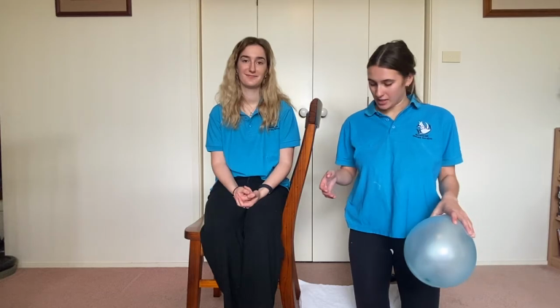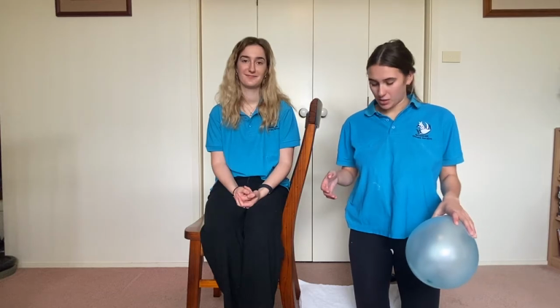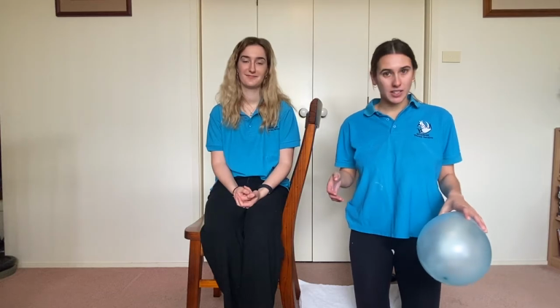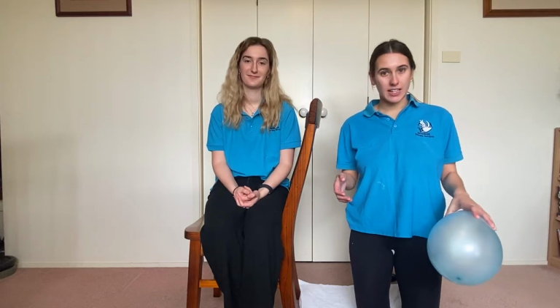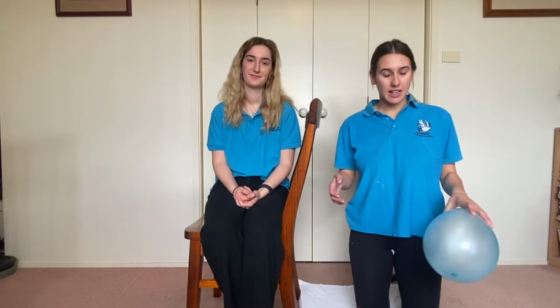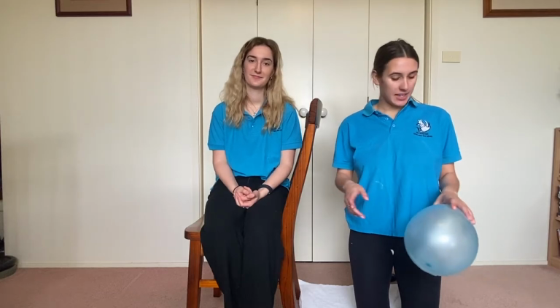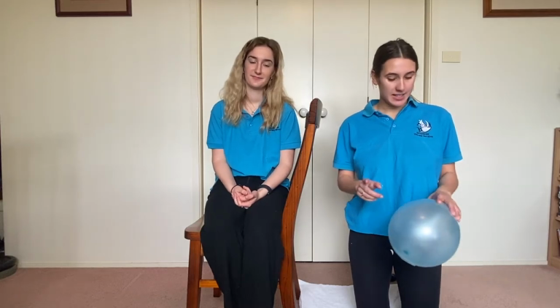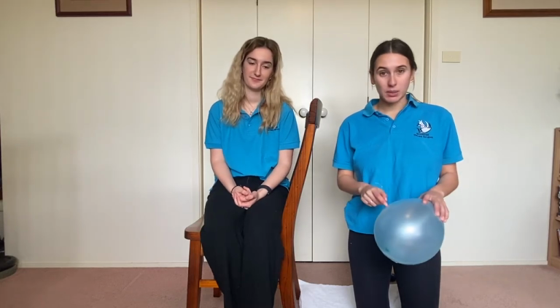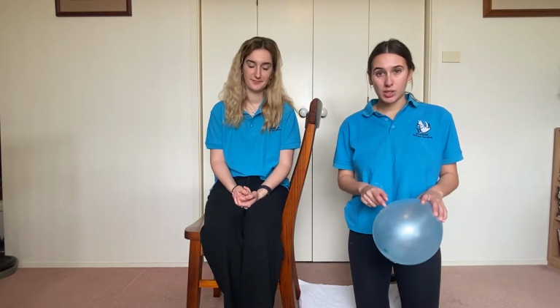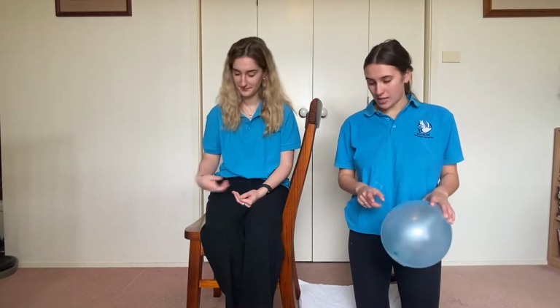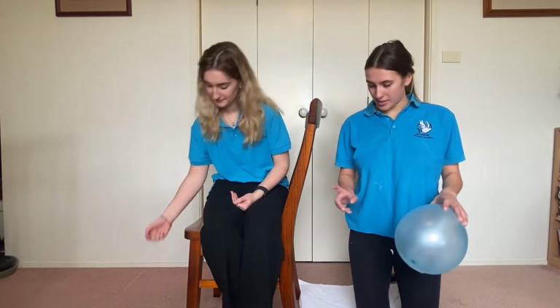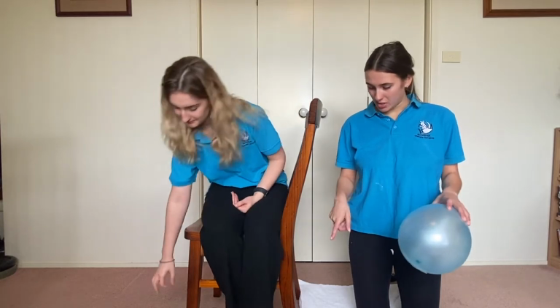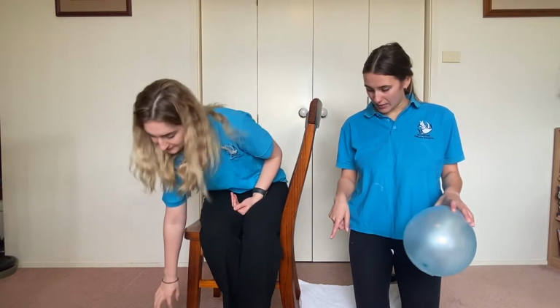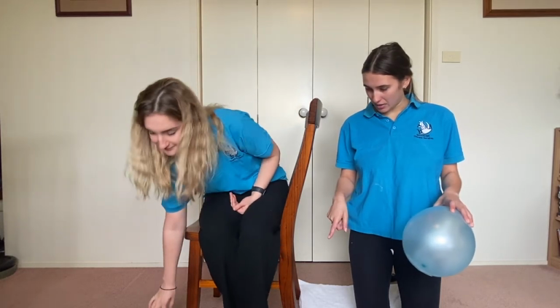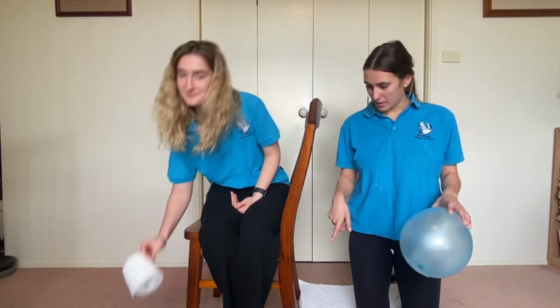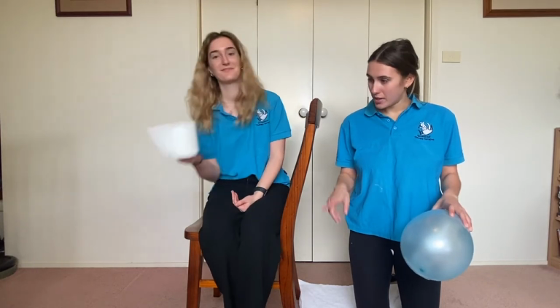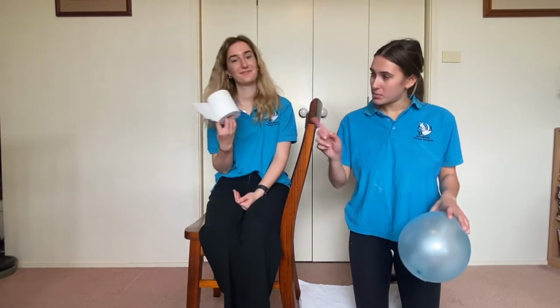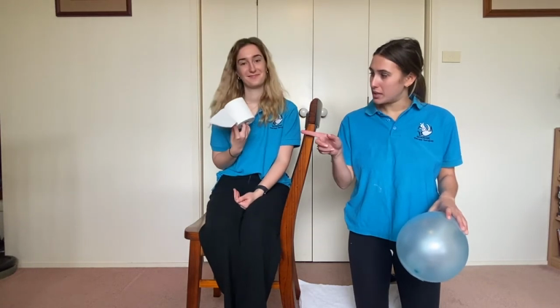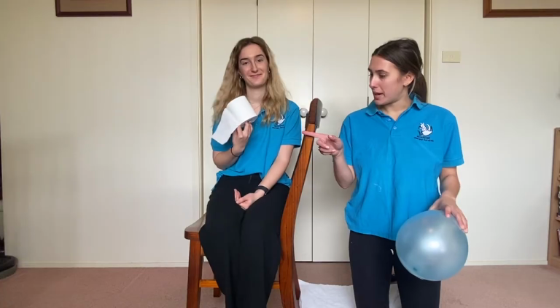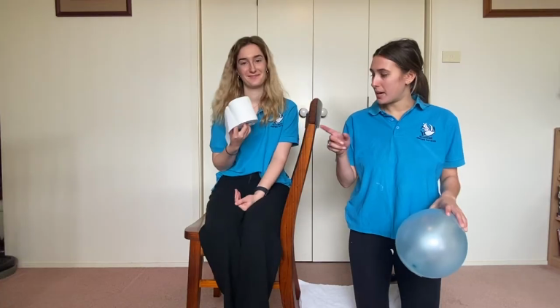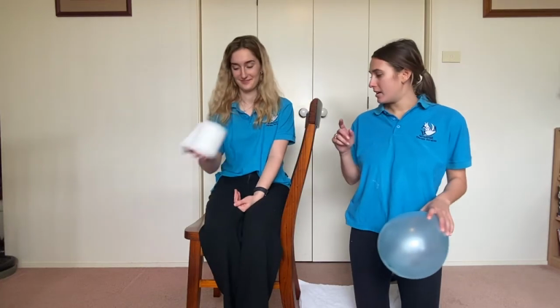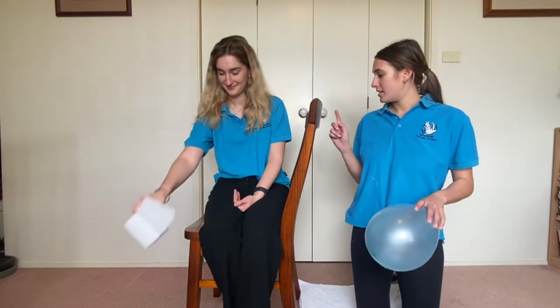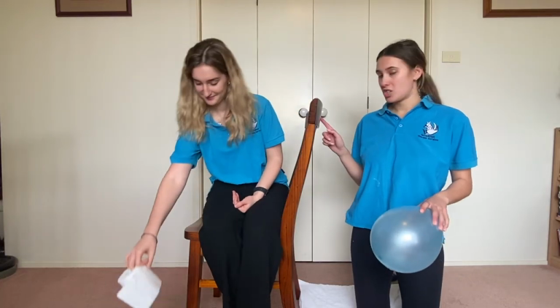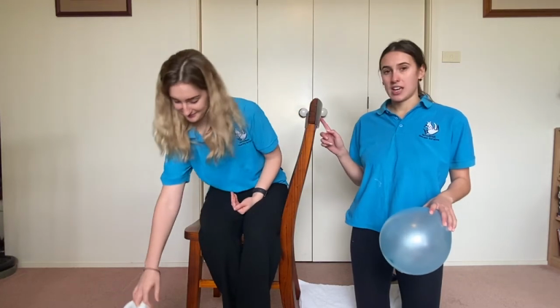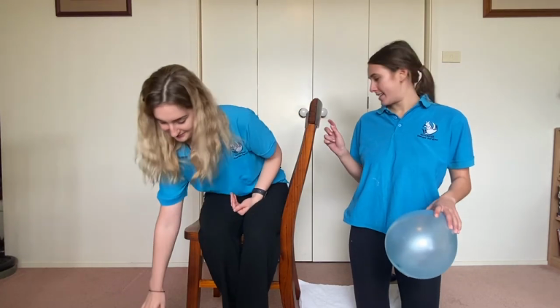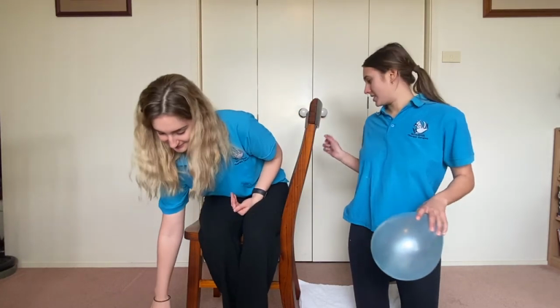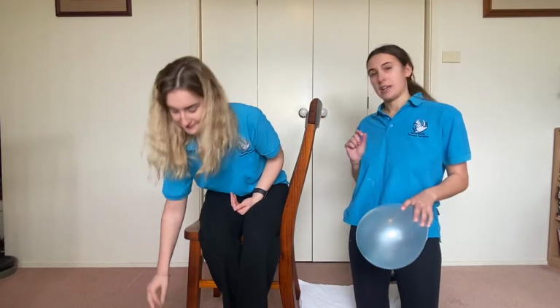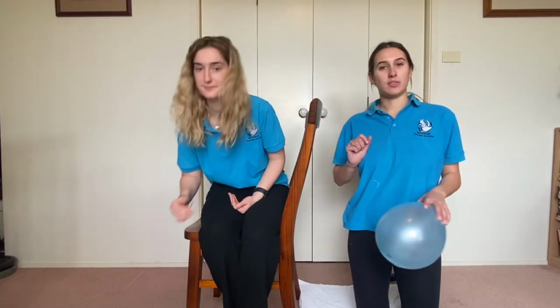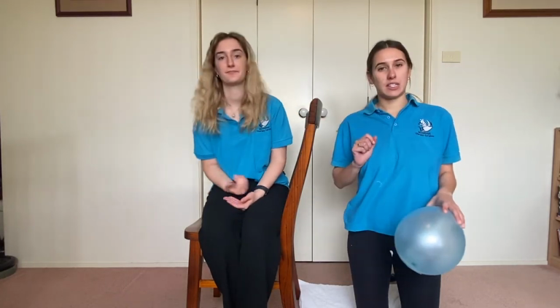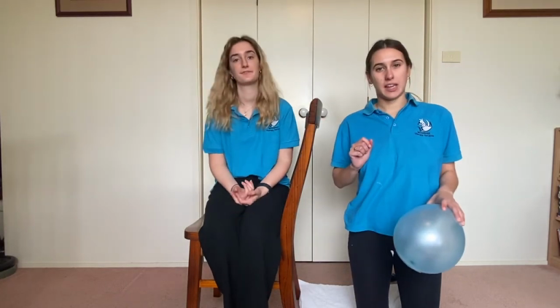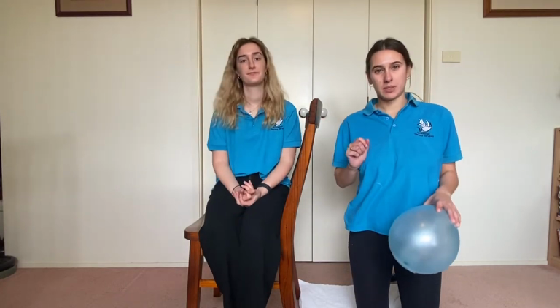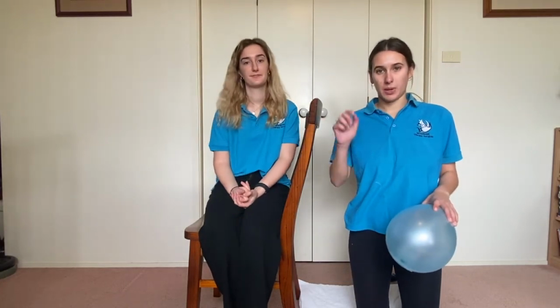So all you're going to need is a balloon, some shaving cream, some toilet paper, a chair, and just a little piece of sticky tape as well.